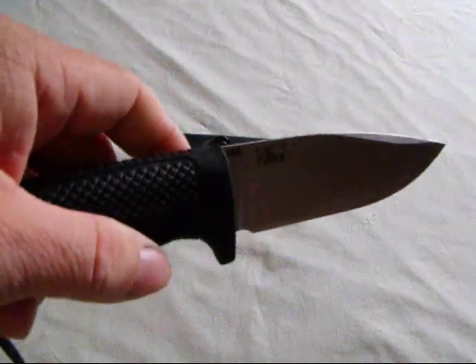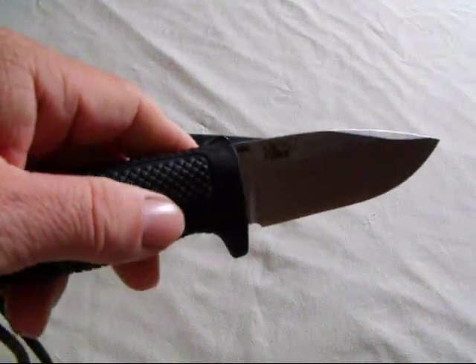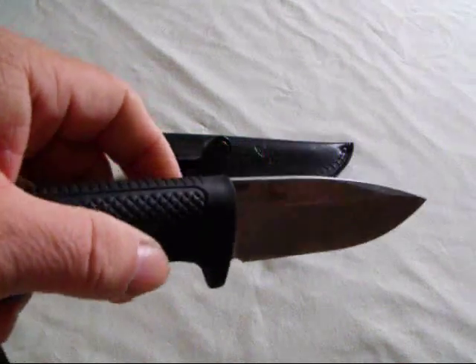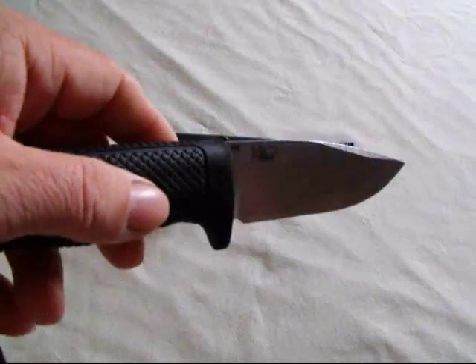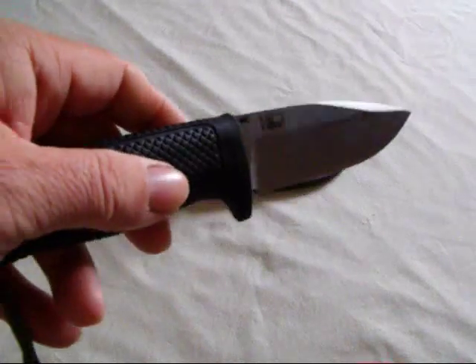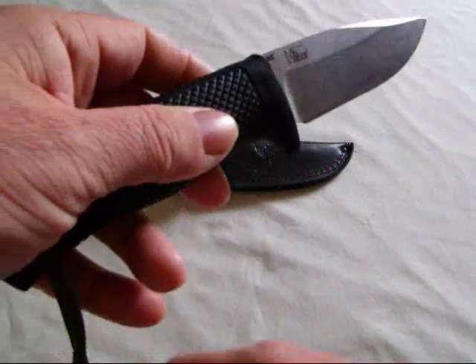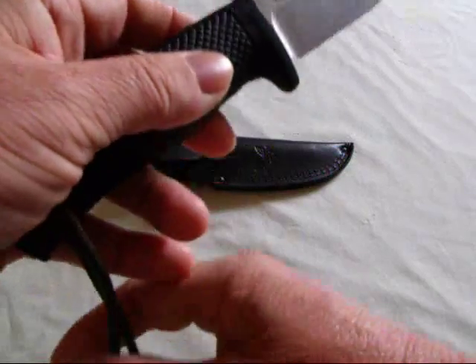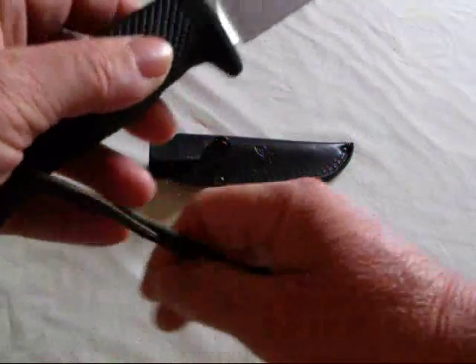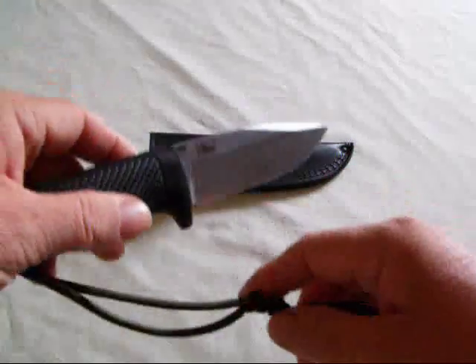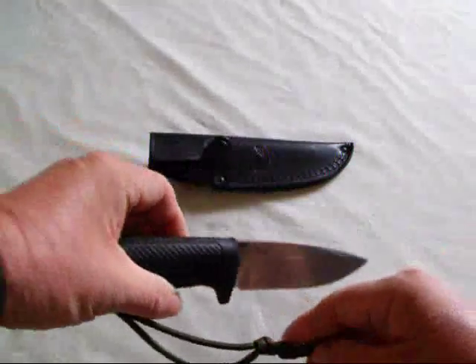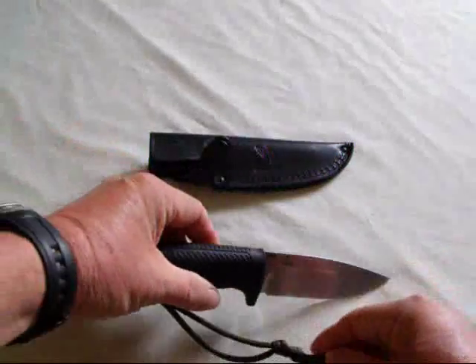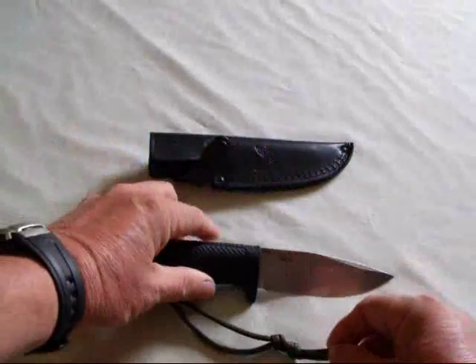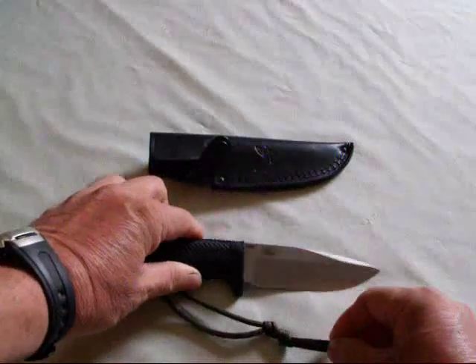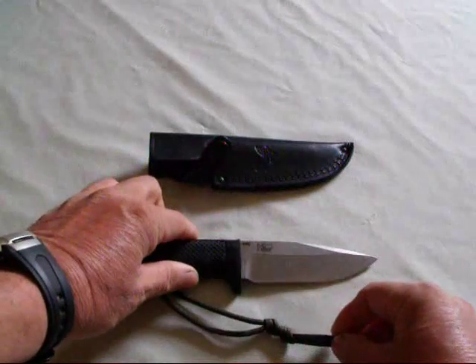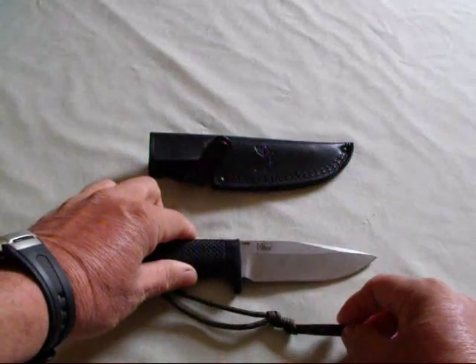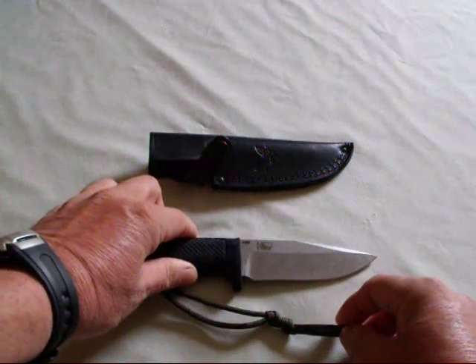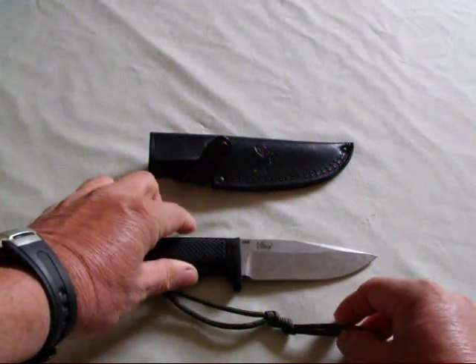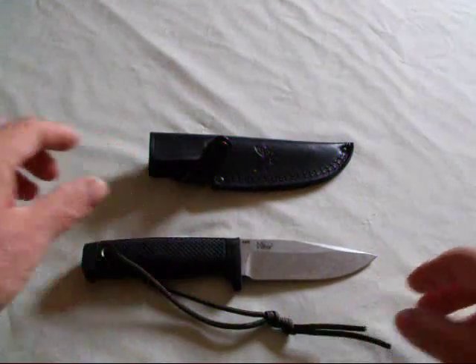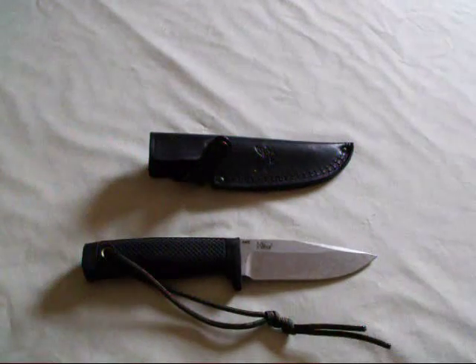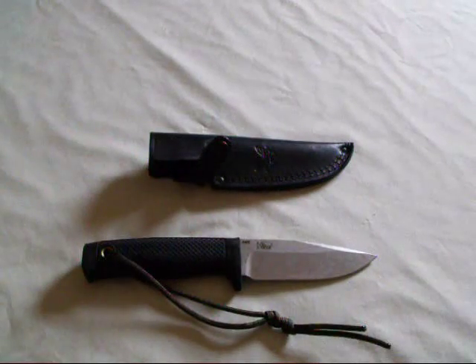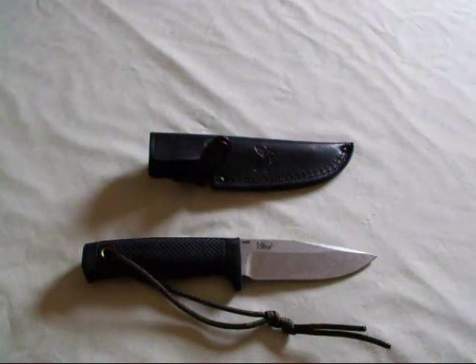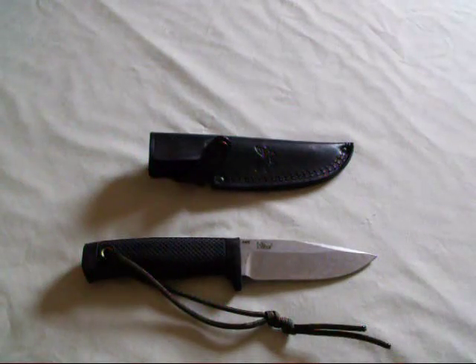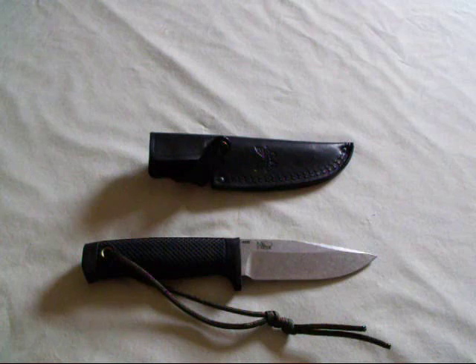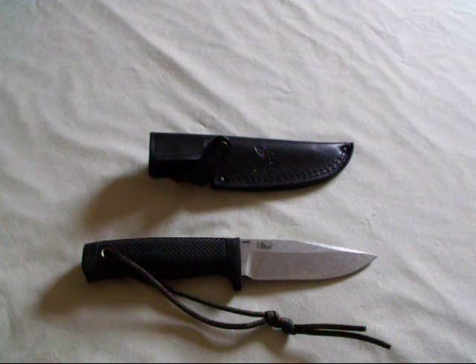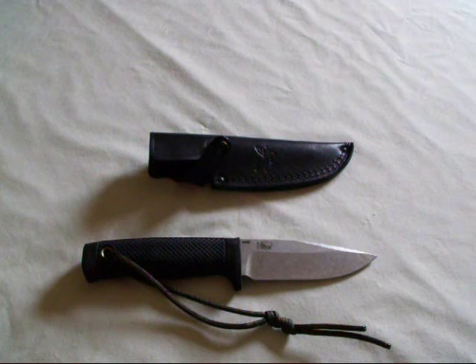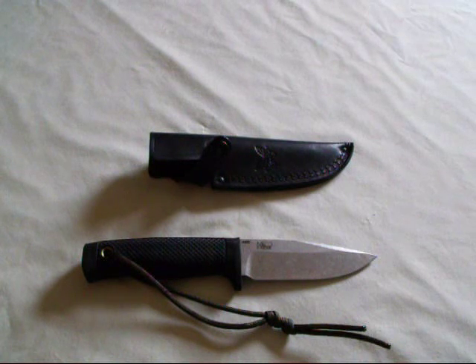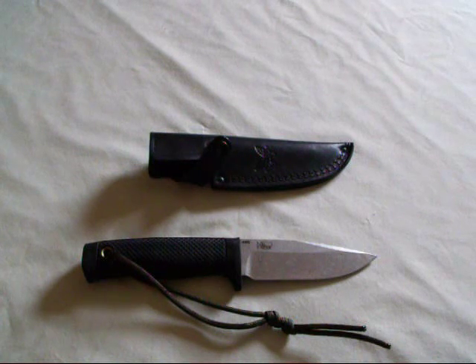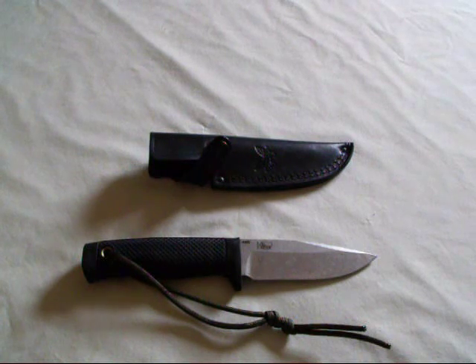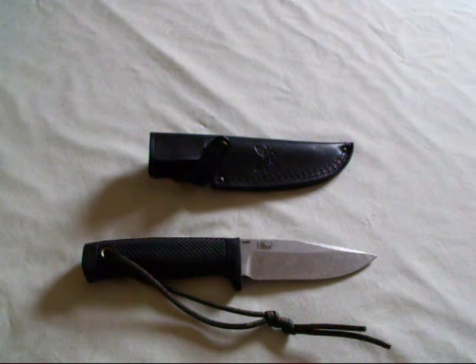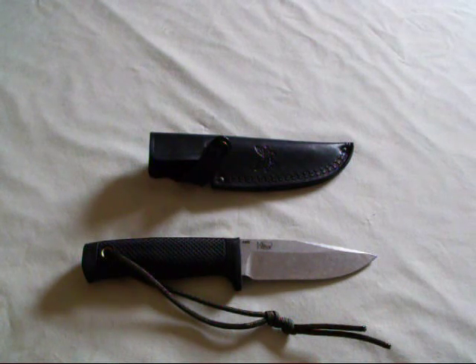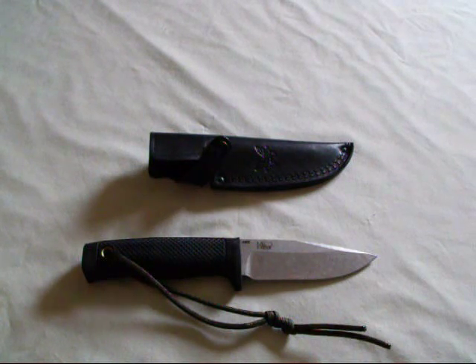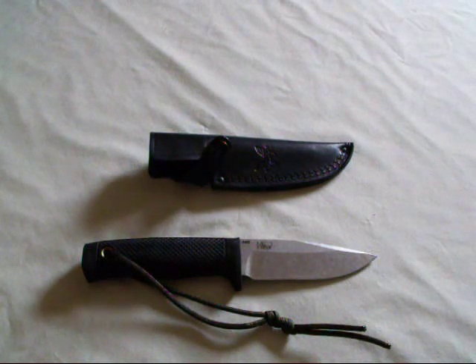Overall, it's a very nice knife — even for people that may prefer high carbon steel, such as myself. It's an excellent skinning knife.